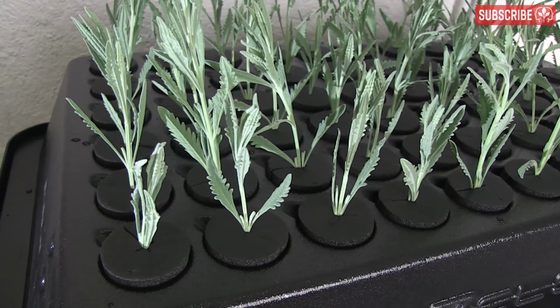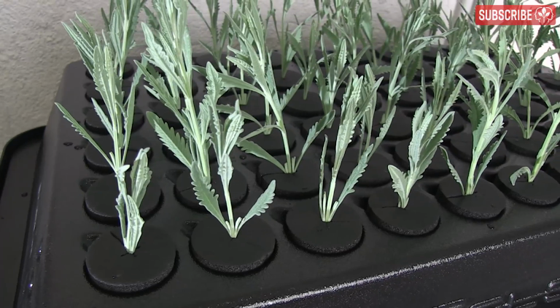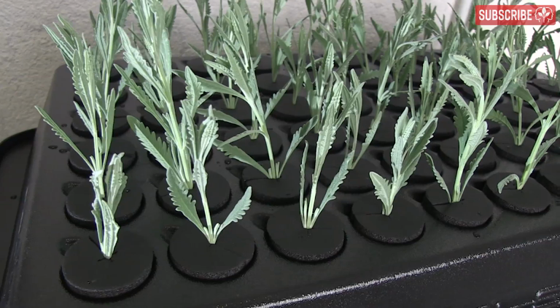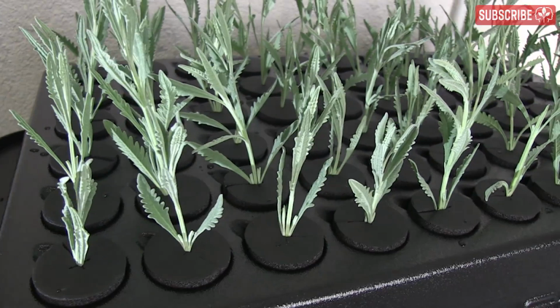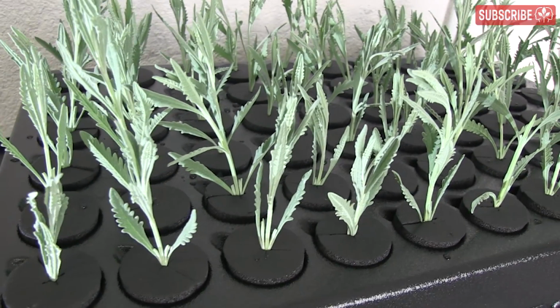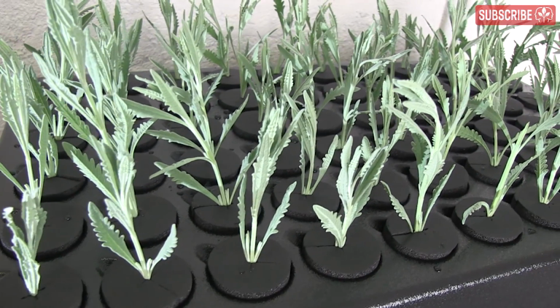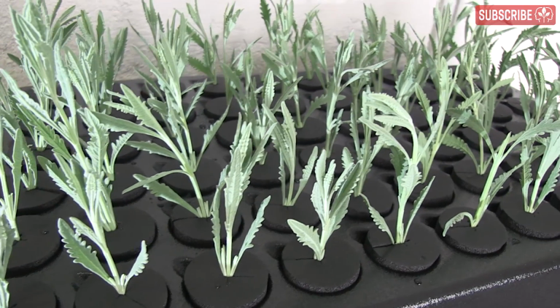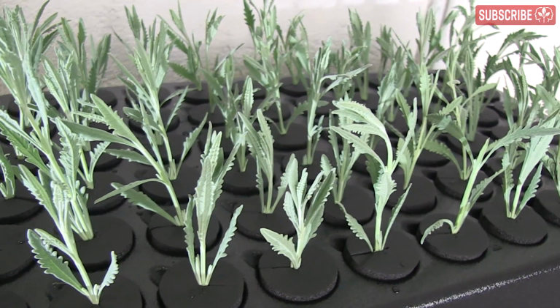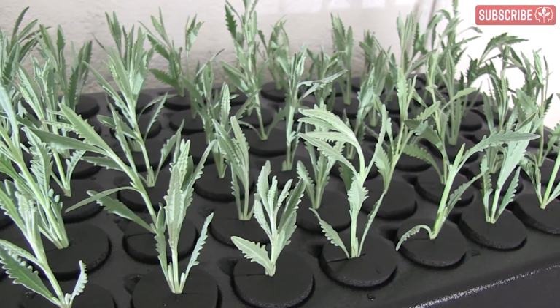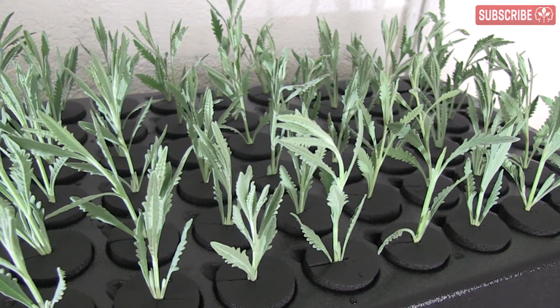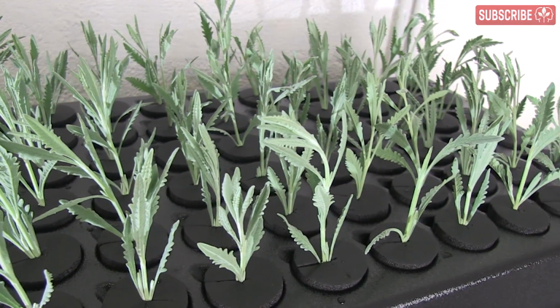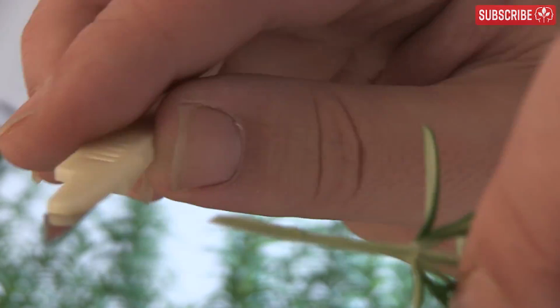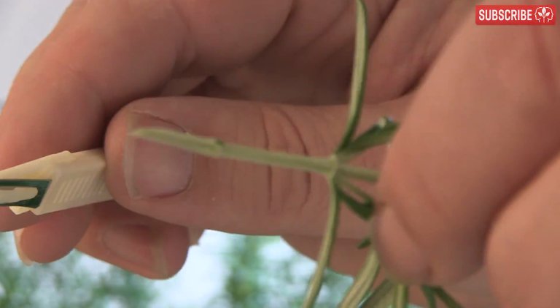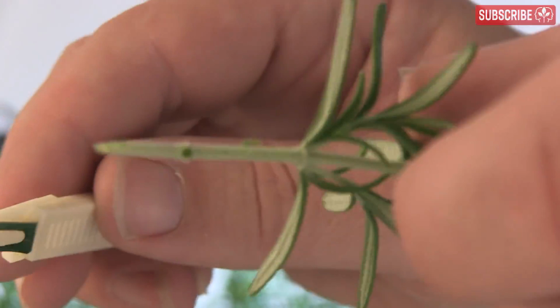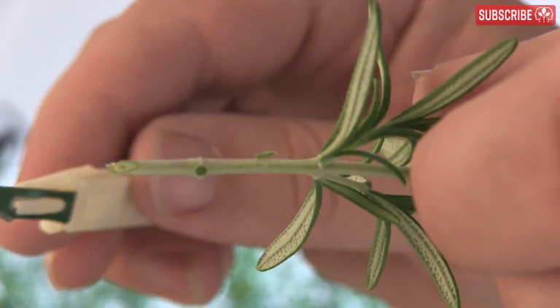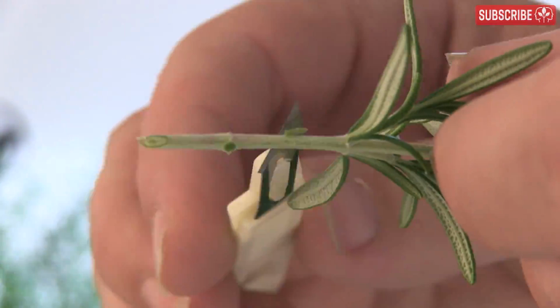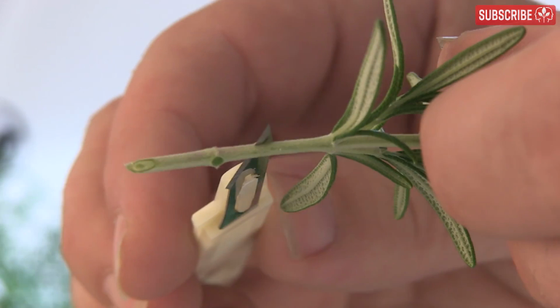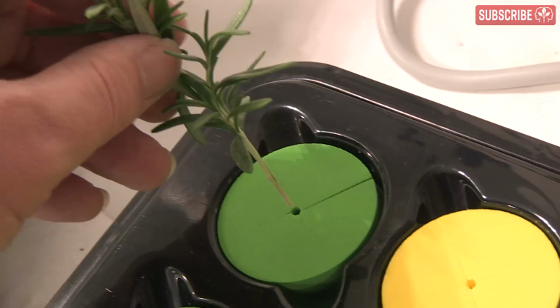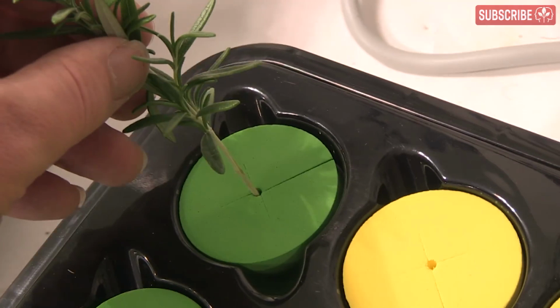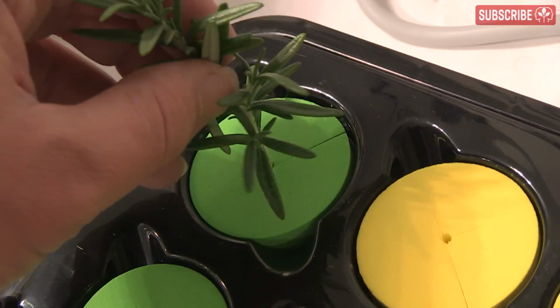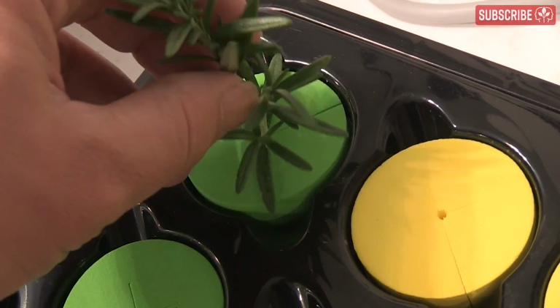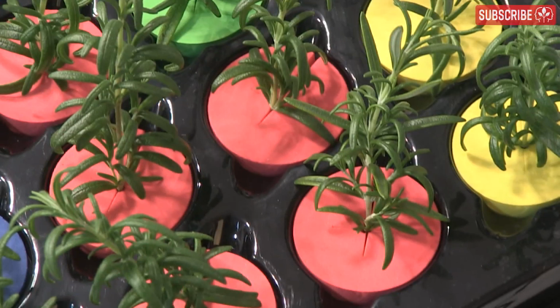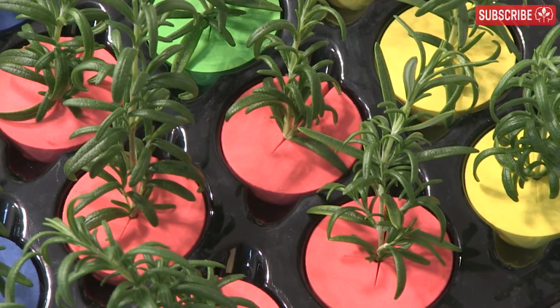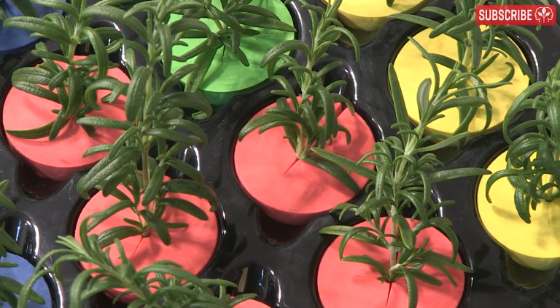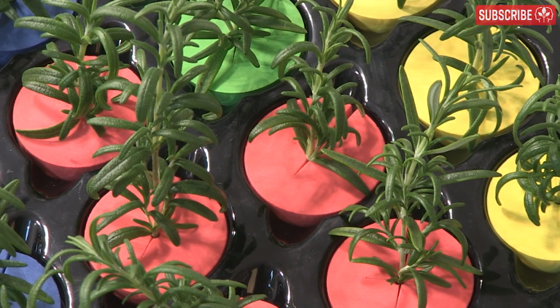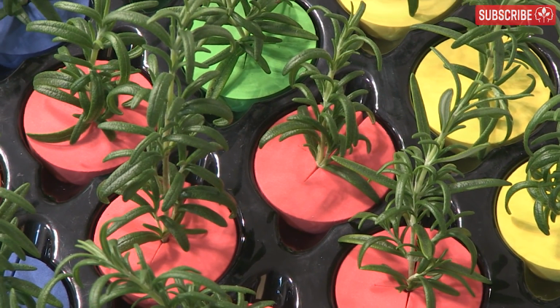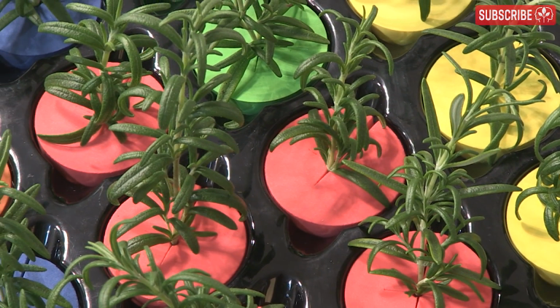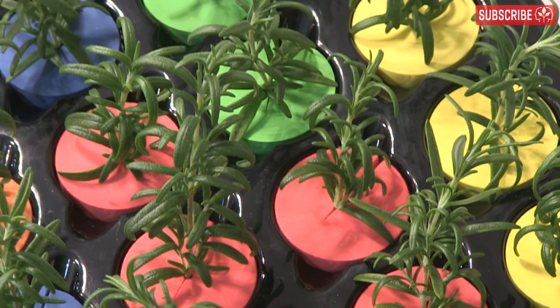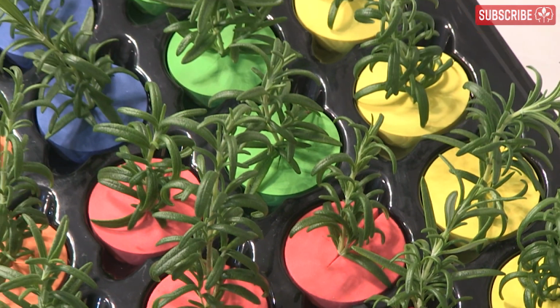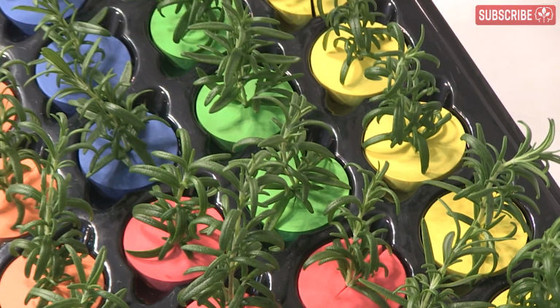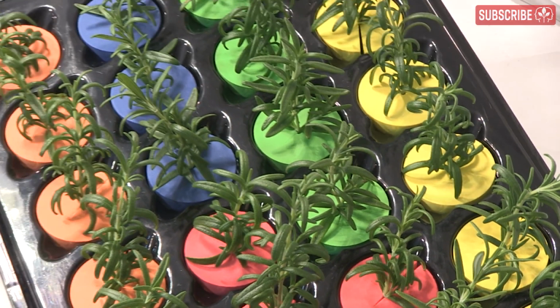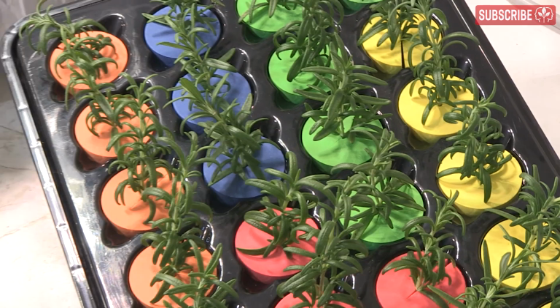Aero cloners and deep water cloners are another option and can speed up rooting time significantly. Plus you can't really beat the speed of taking a cutting and sticking it into a neoprene plug. If you have relative humidity around 50 to 60% or more, you don't even need to use a dome.